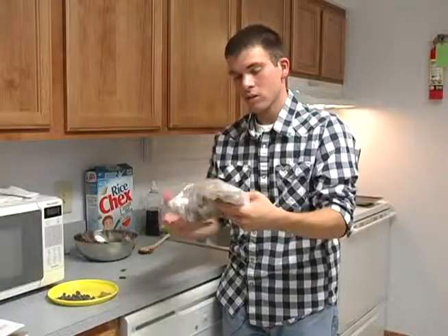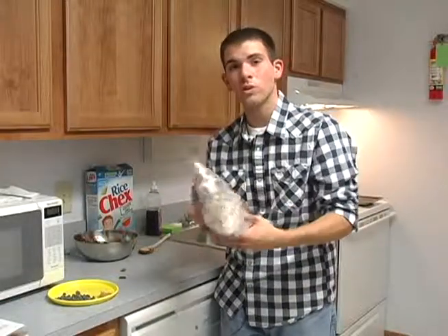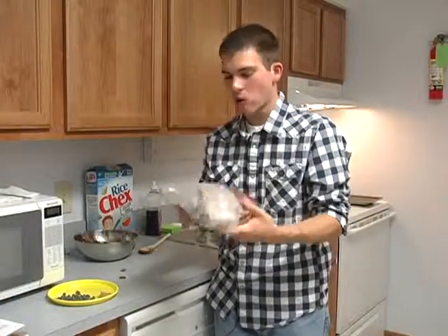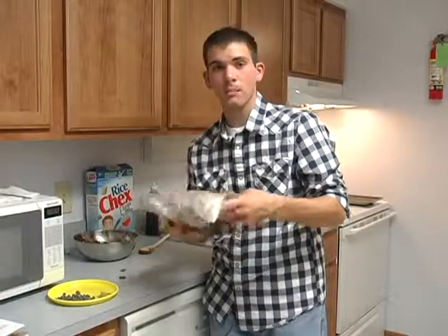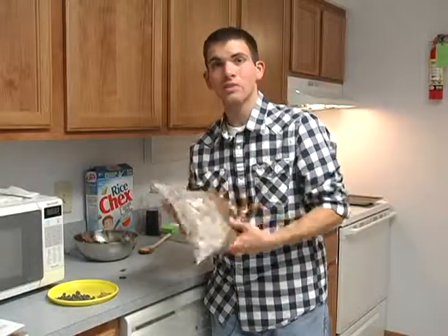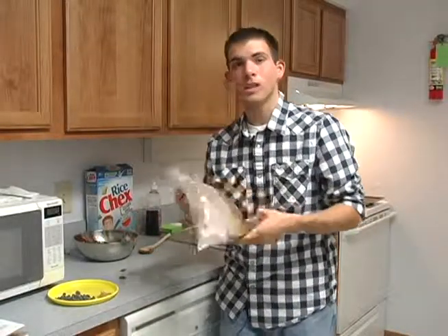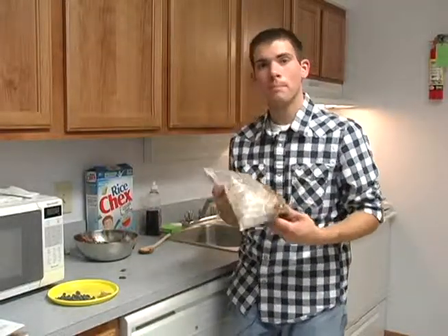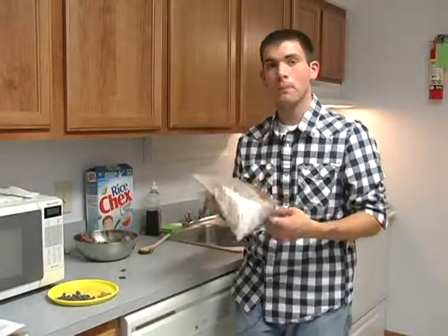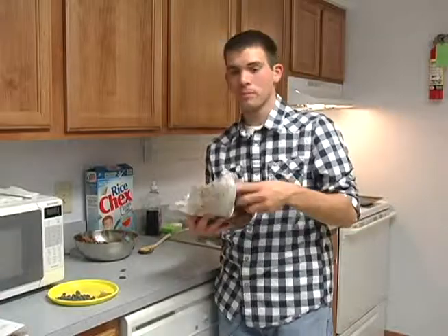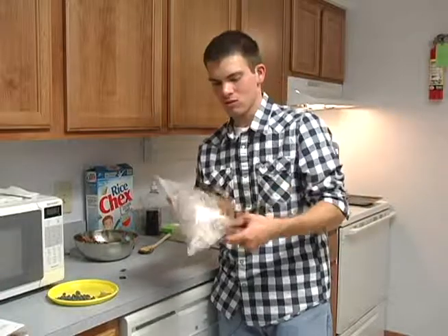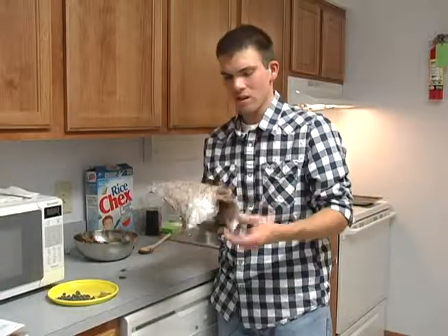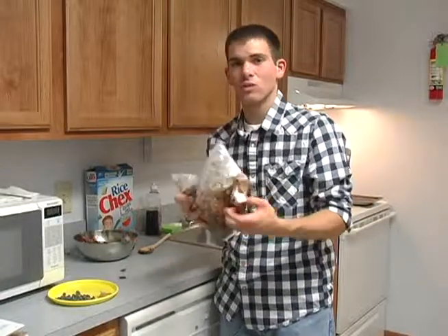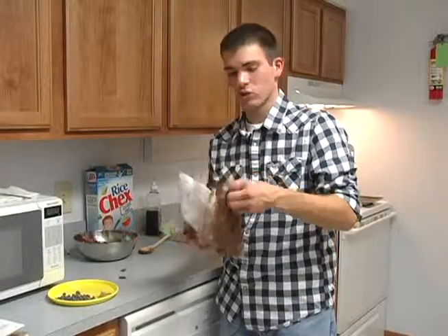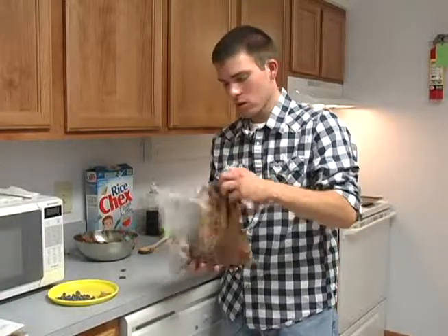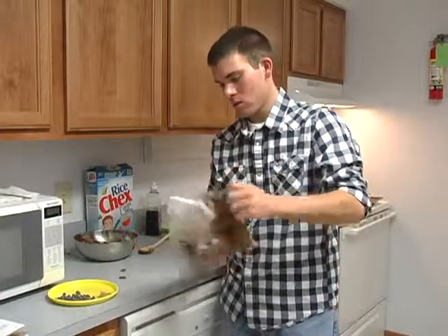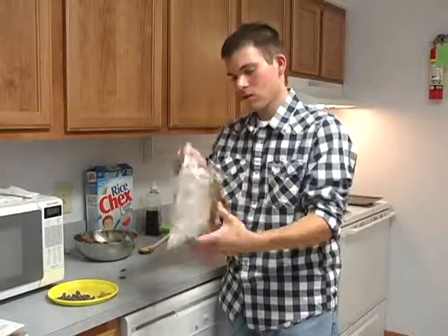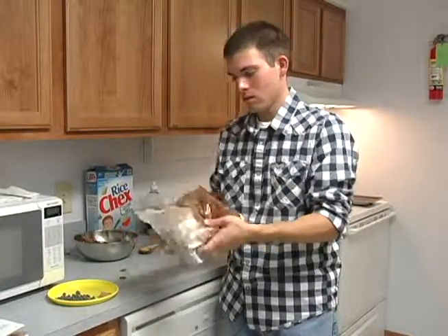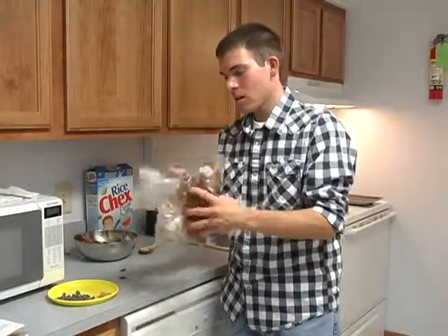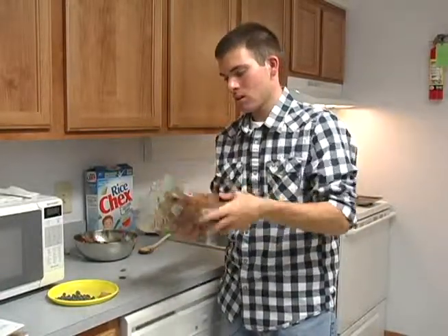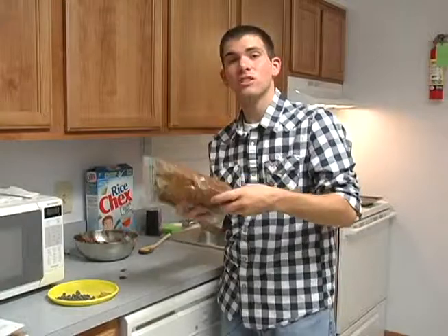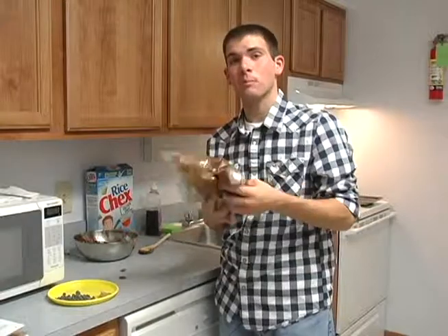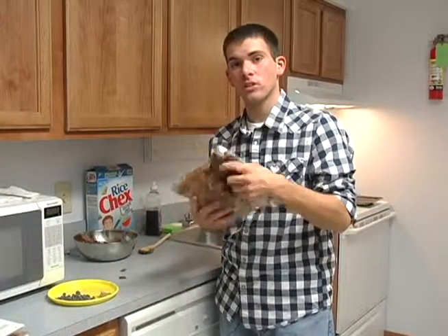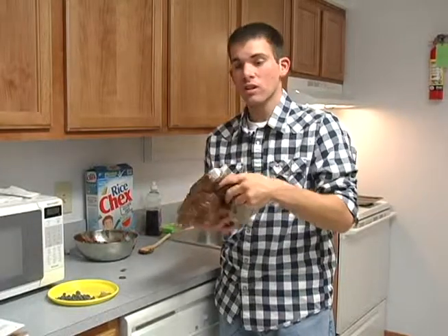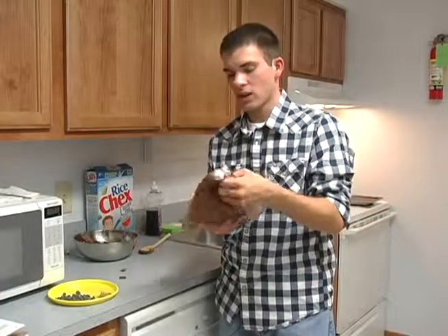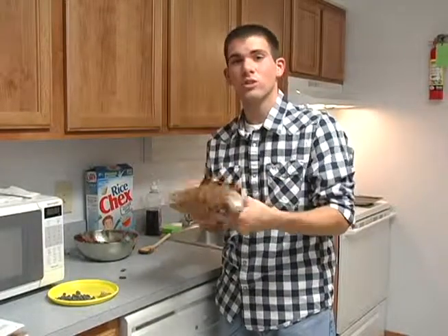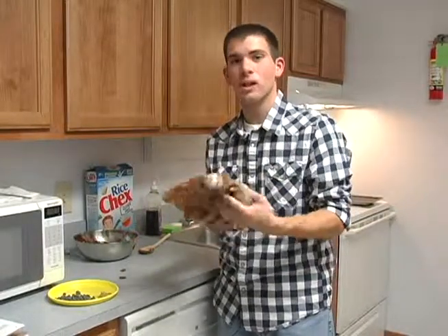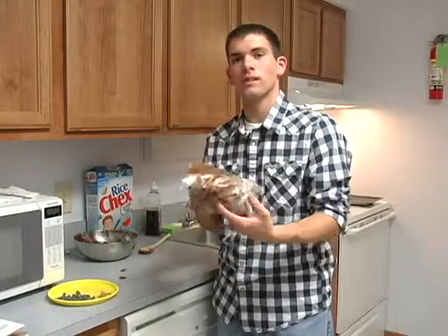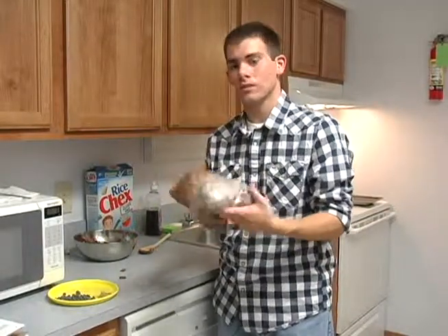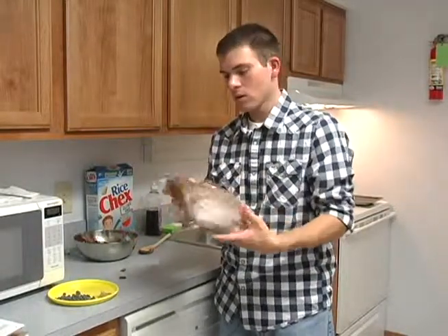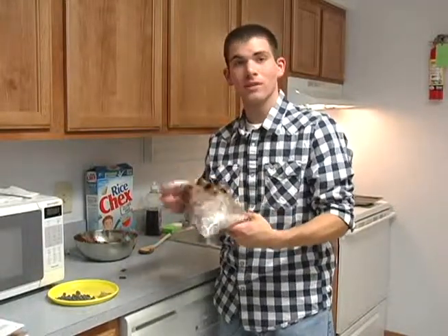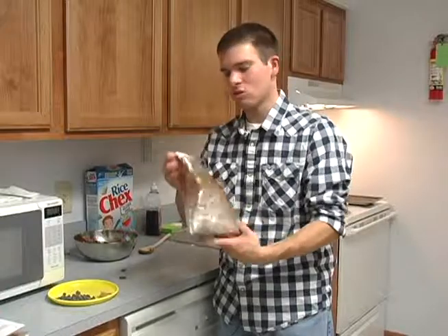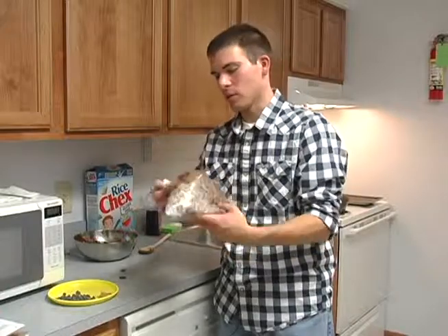You can also, if you don't have any Ziploc bags, use a paper grocery bag that you get at your local grocery store. And to make more of a serving, all you have to do is double the recipe — so all the amounts given, you just double those.